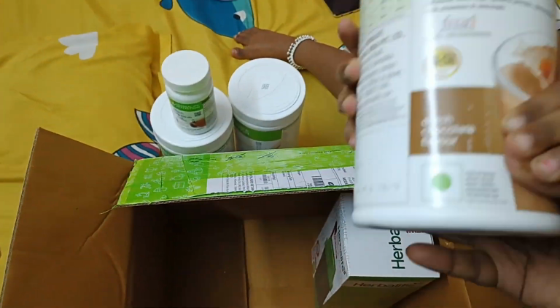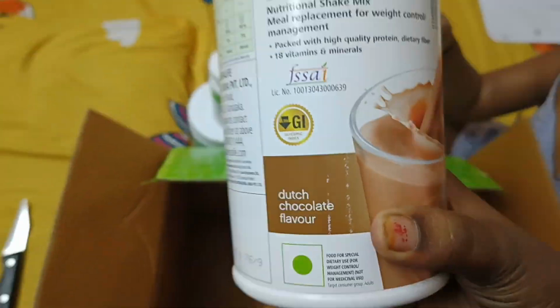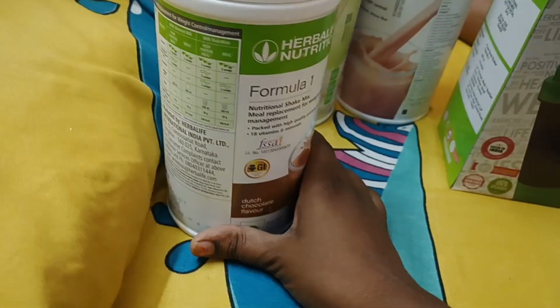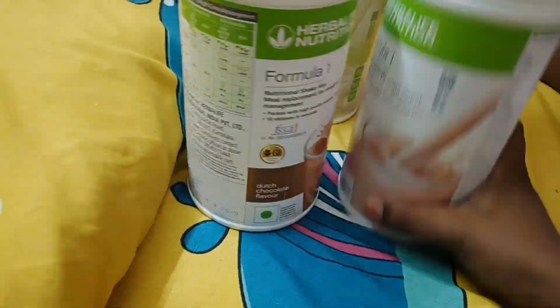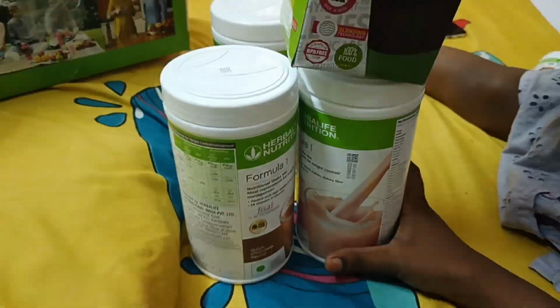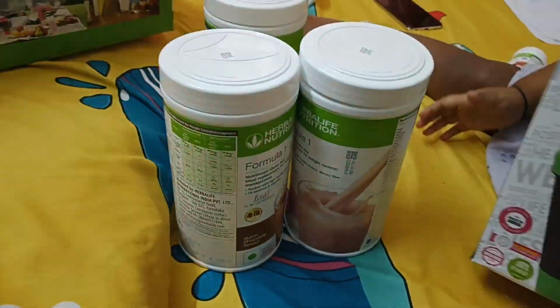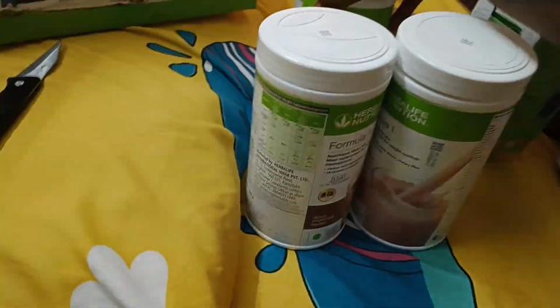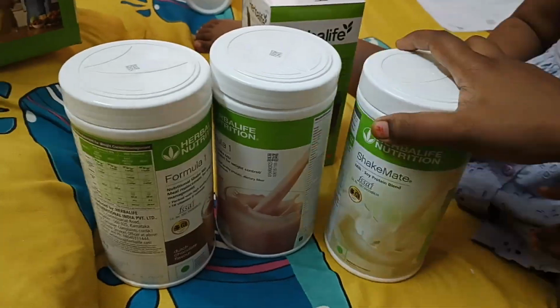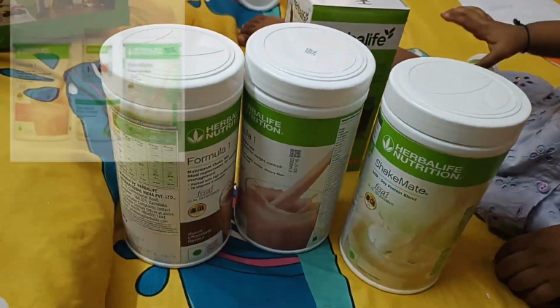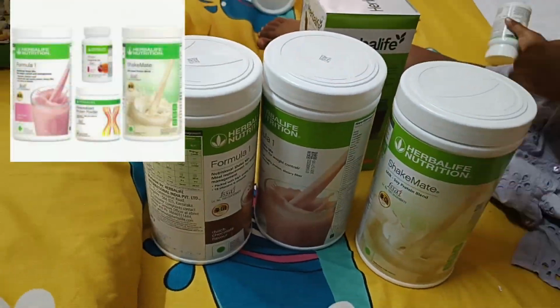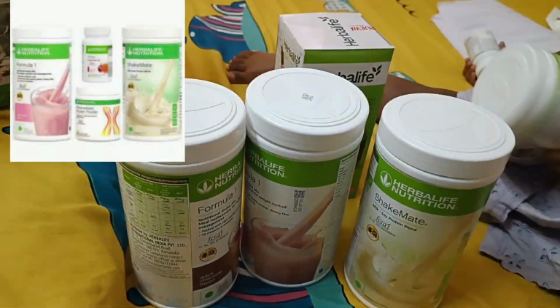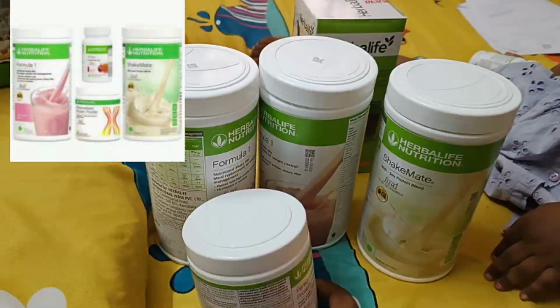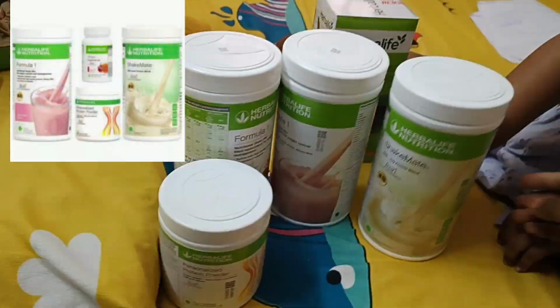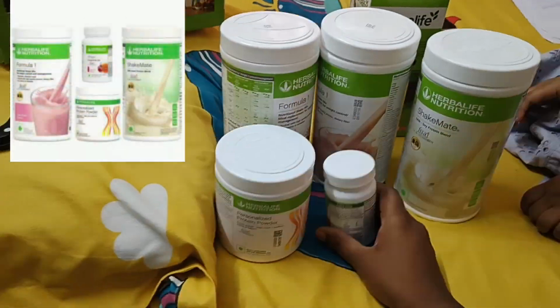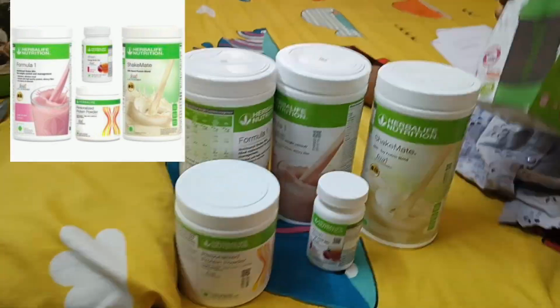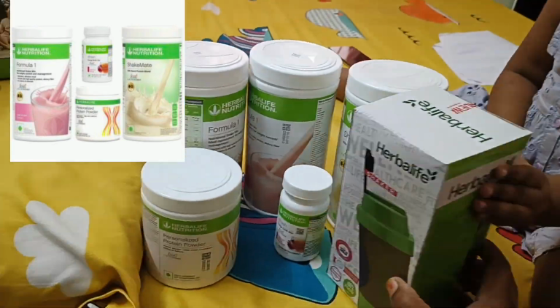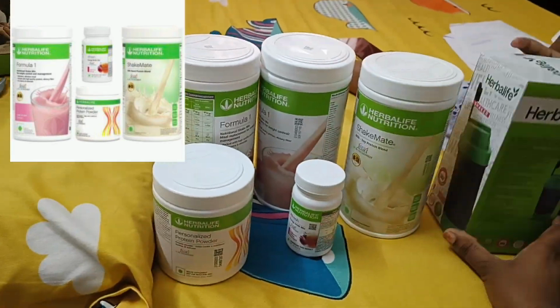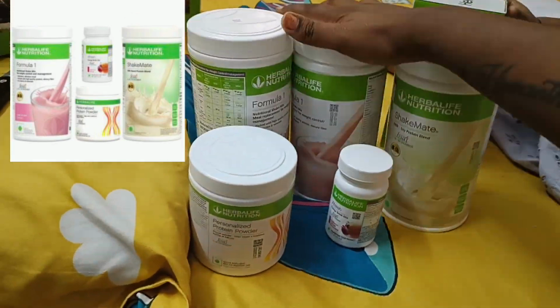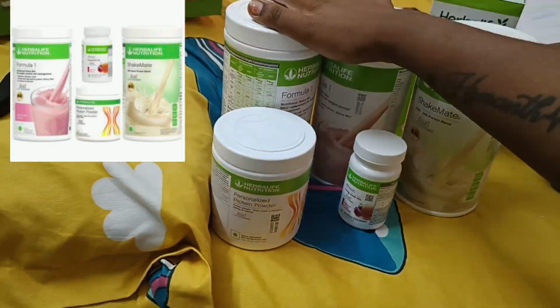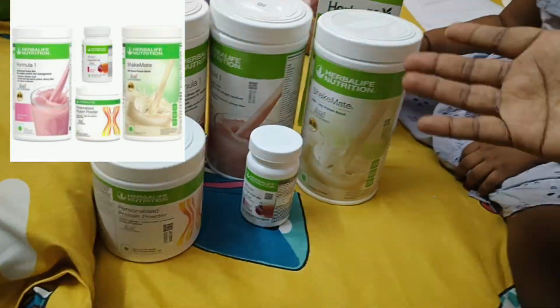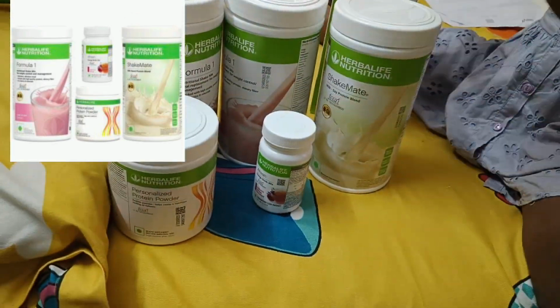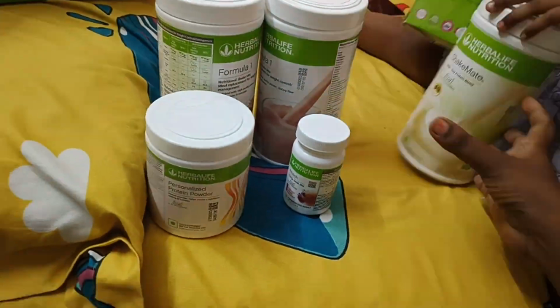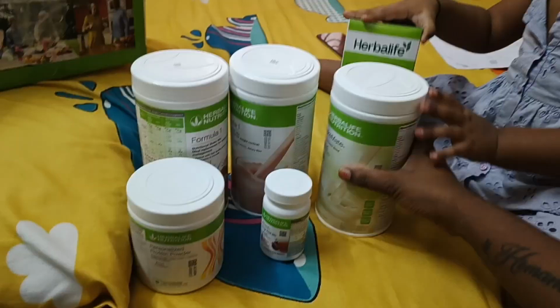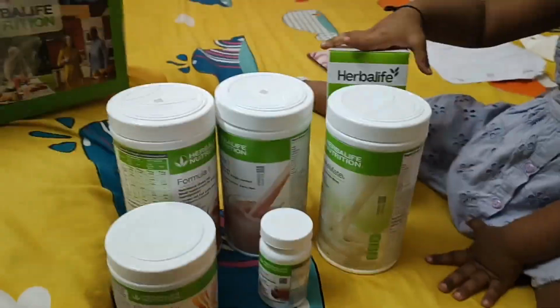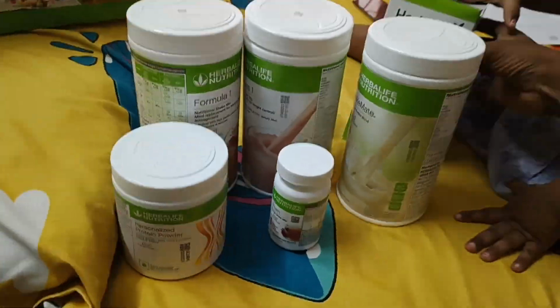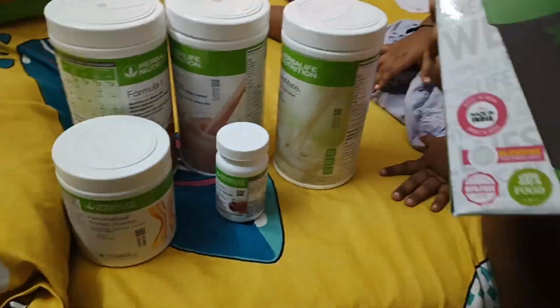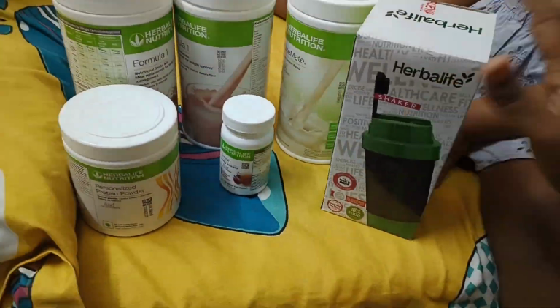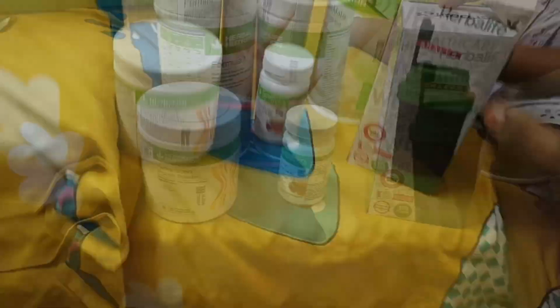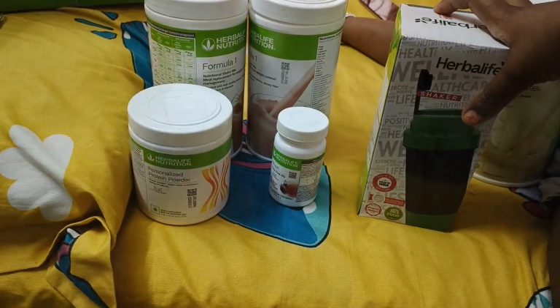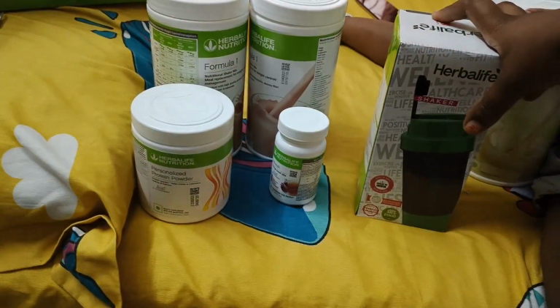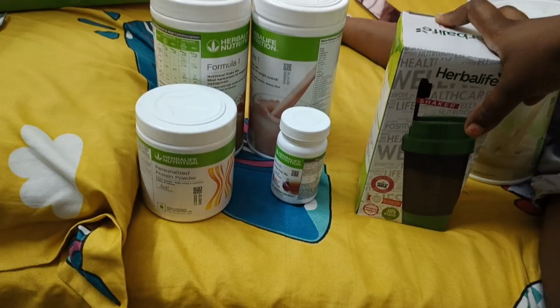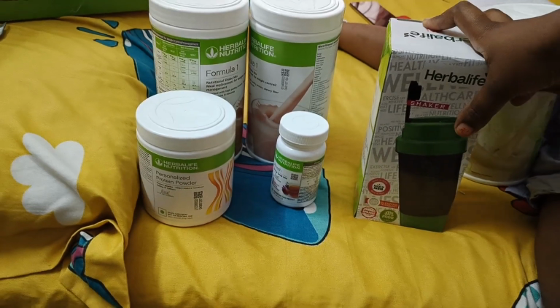You can get the chocolate flavor product in 4 different sizes. I will cover more about the product in the next video.